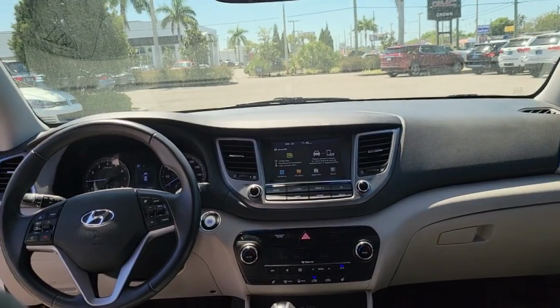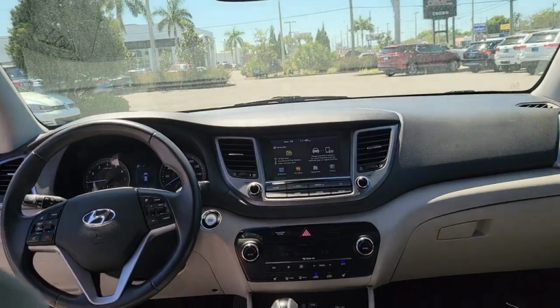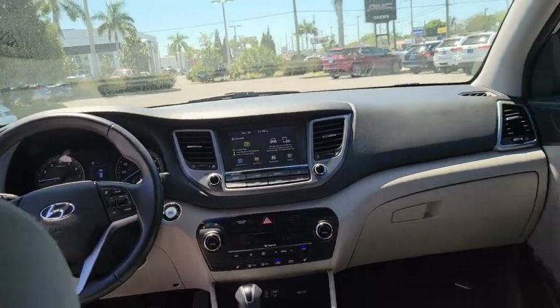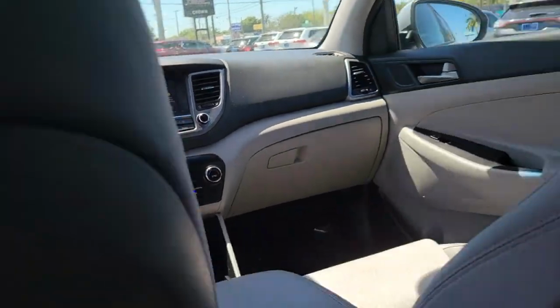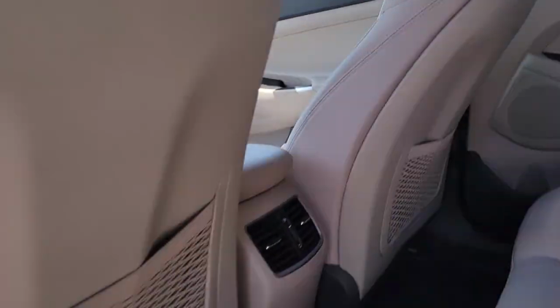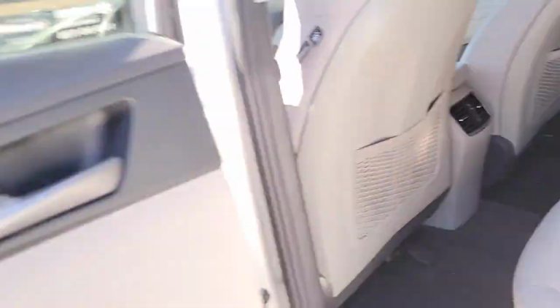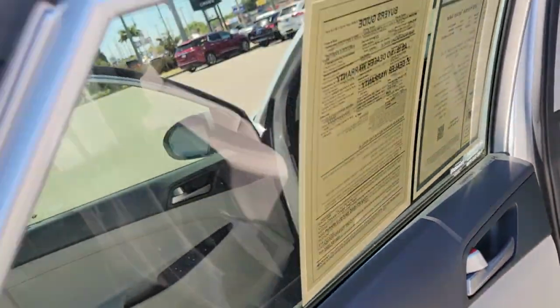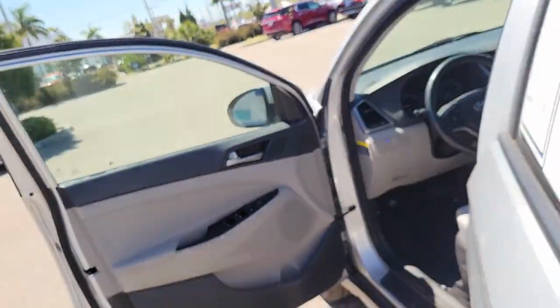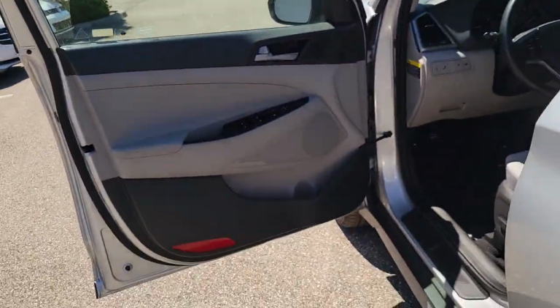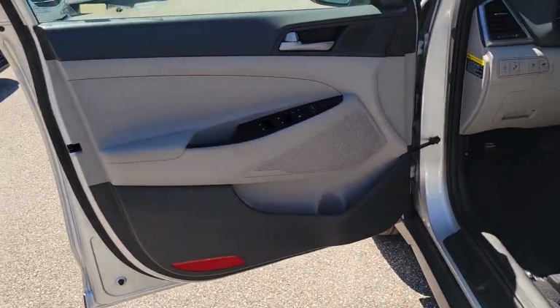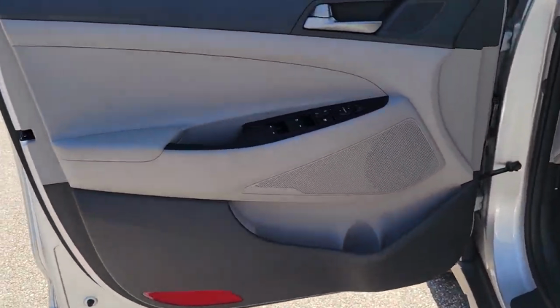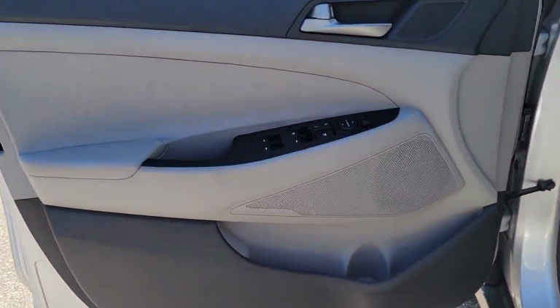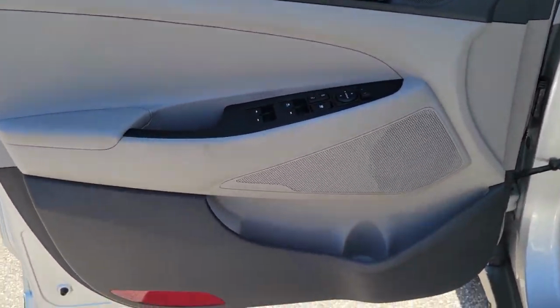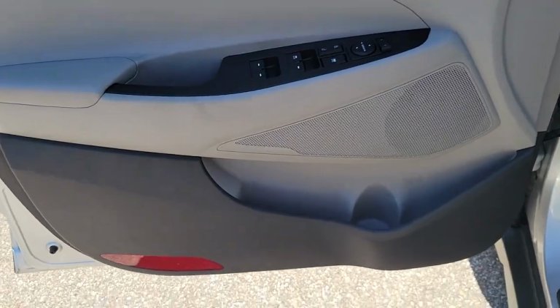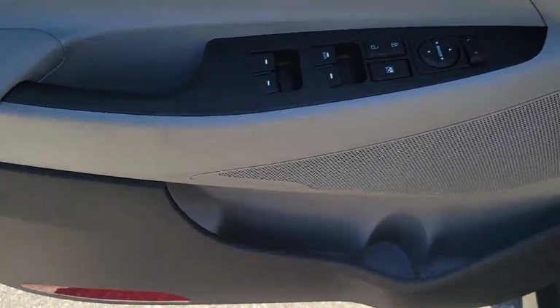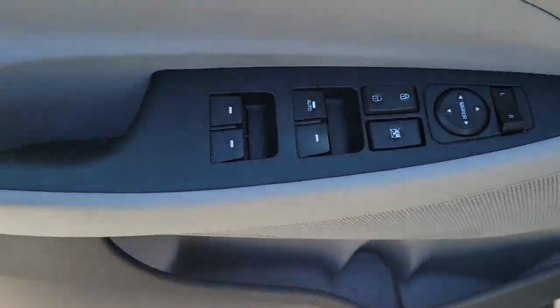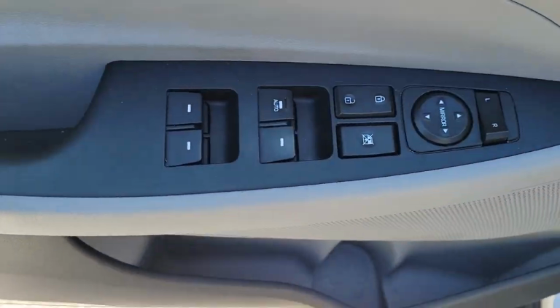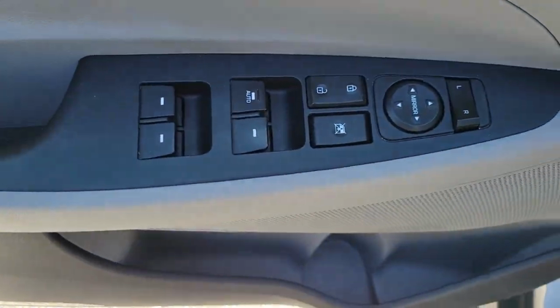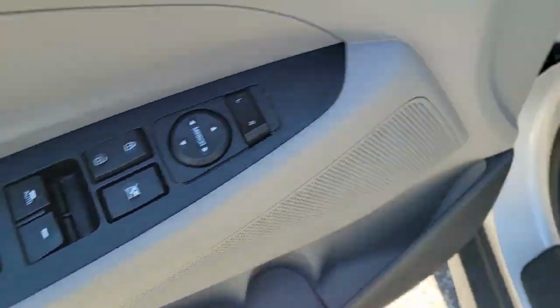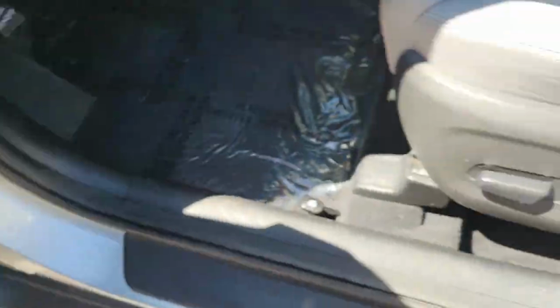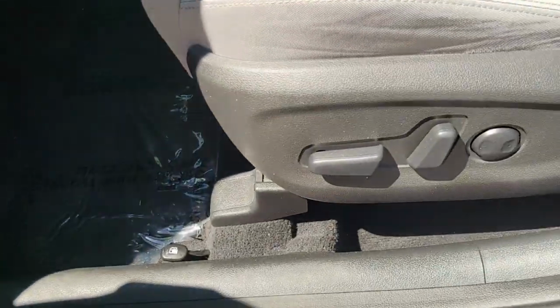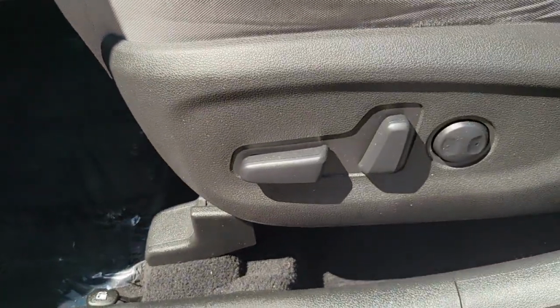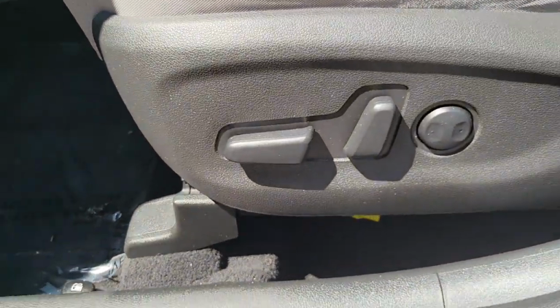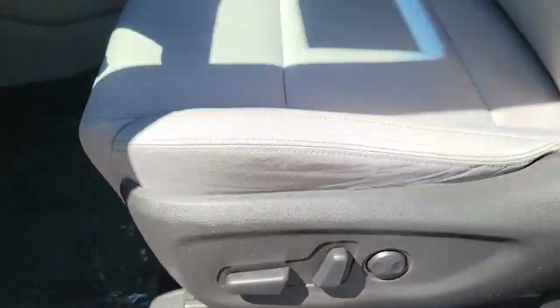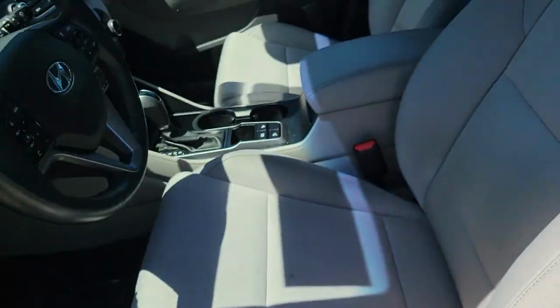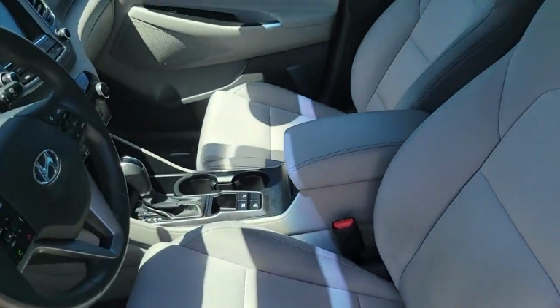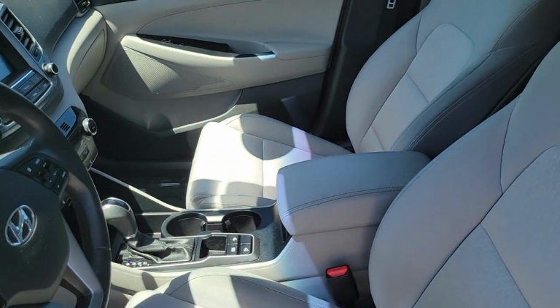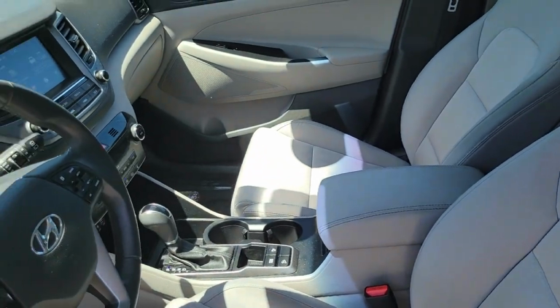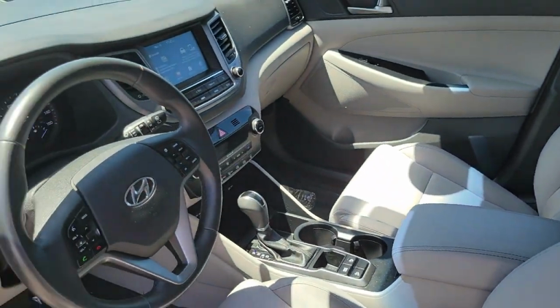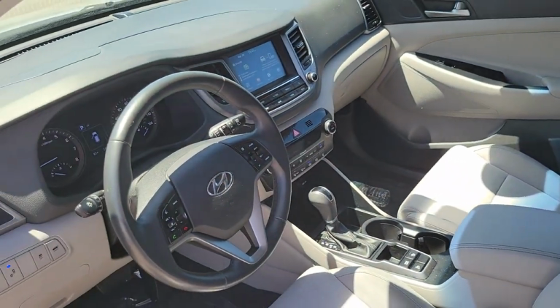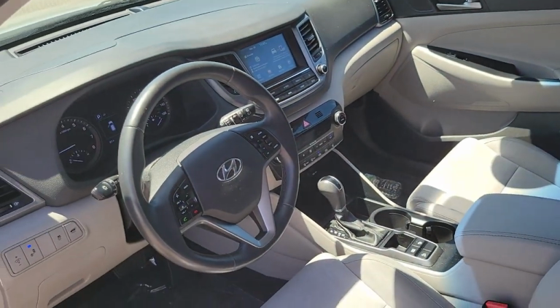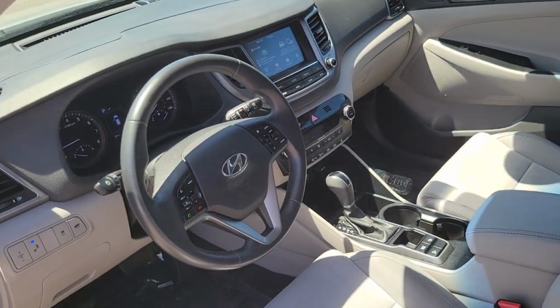Keyless entry, sun/moonroof, power liftgate, fog lamps, electronic stability control, trip computer, power windows, bucket seats, four-wheel disc brakes, power steering.